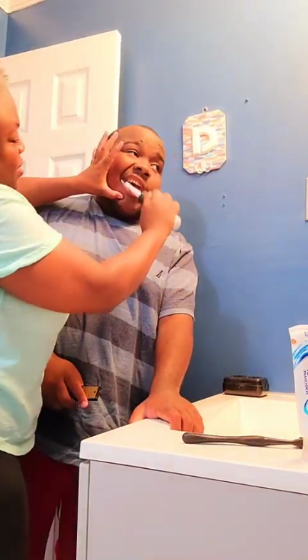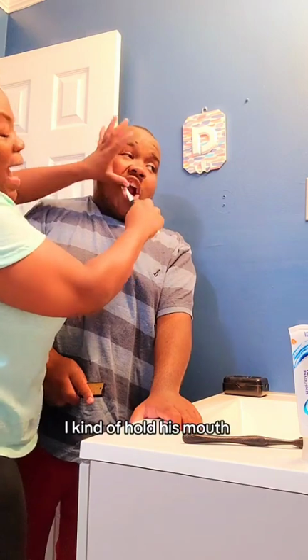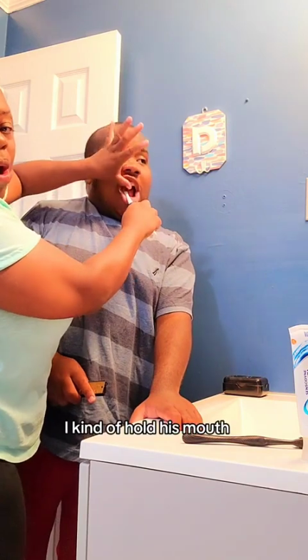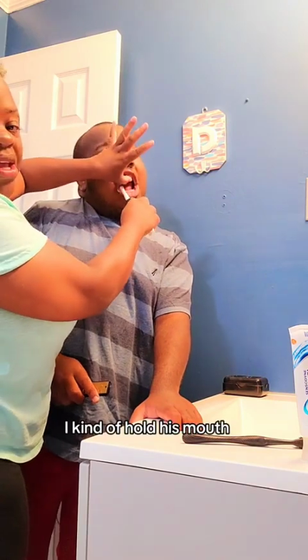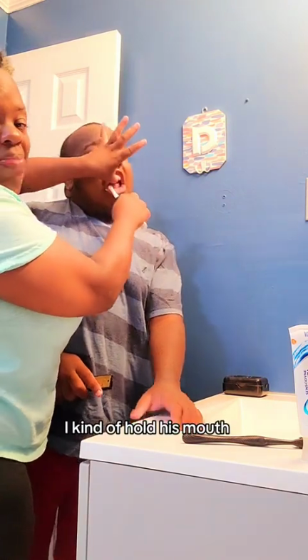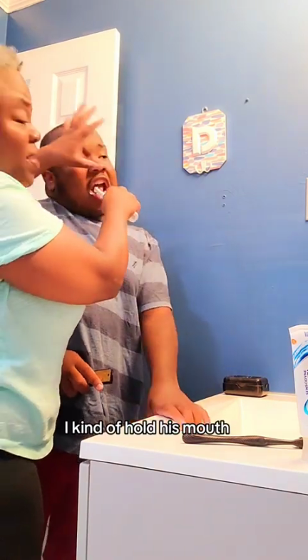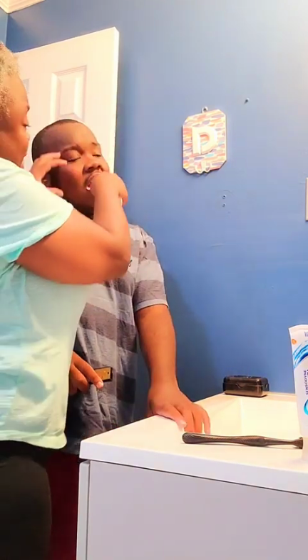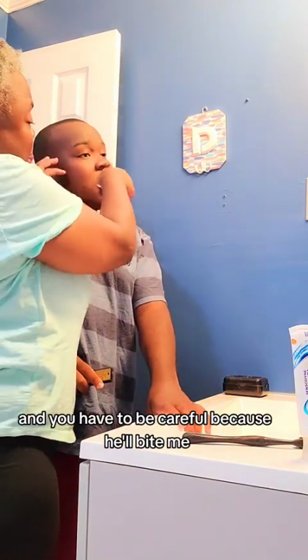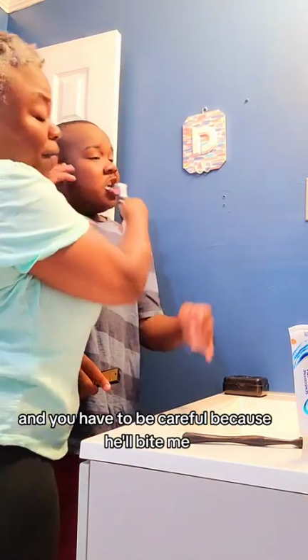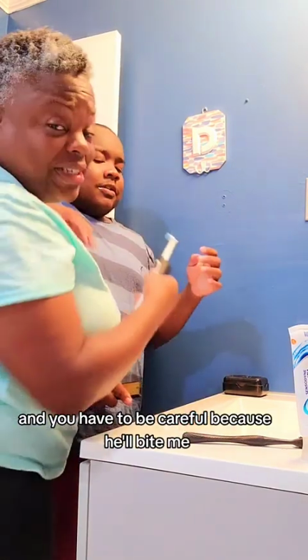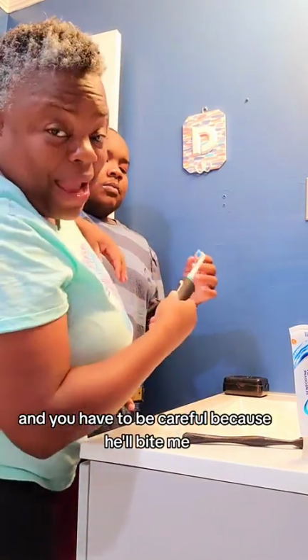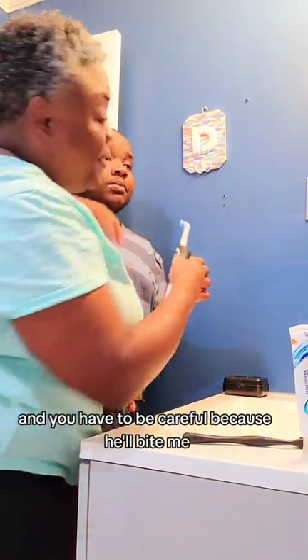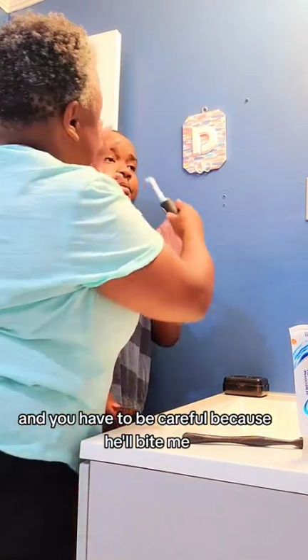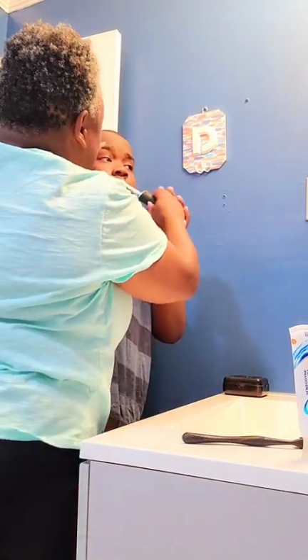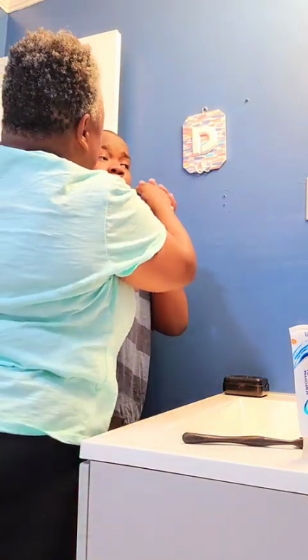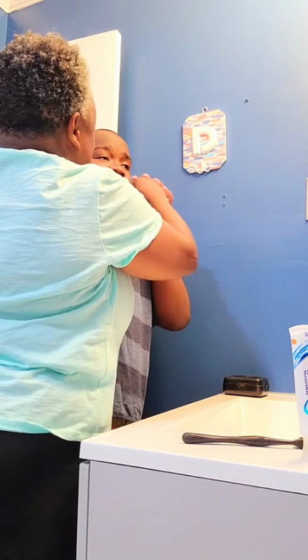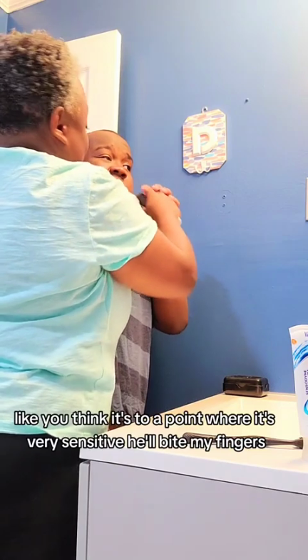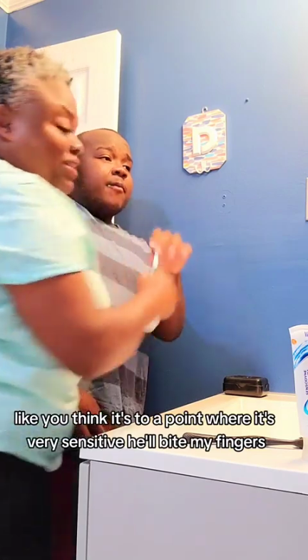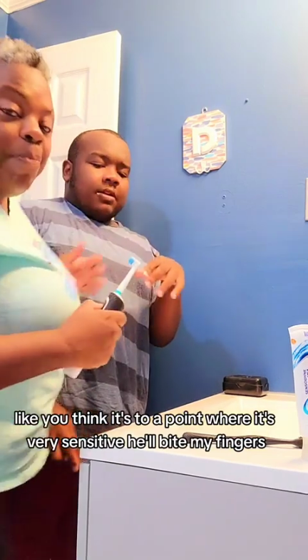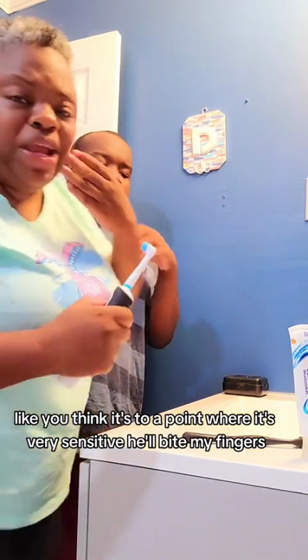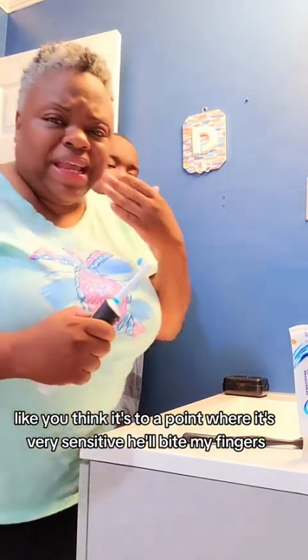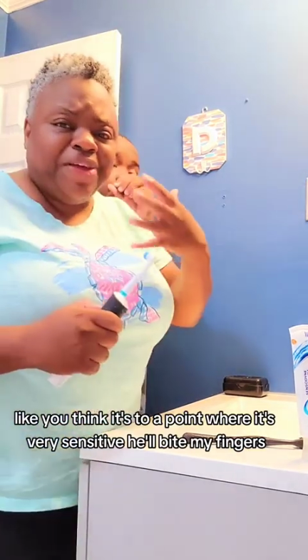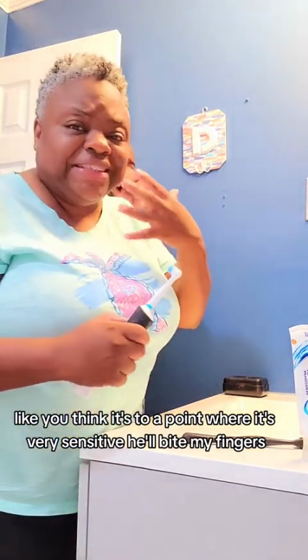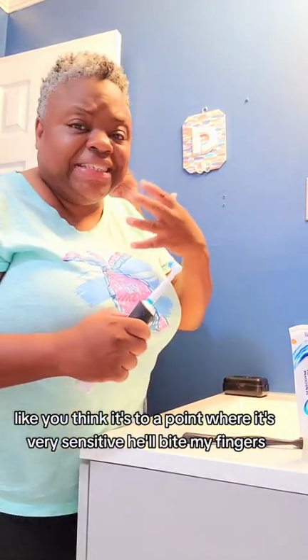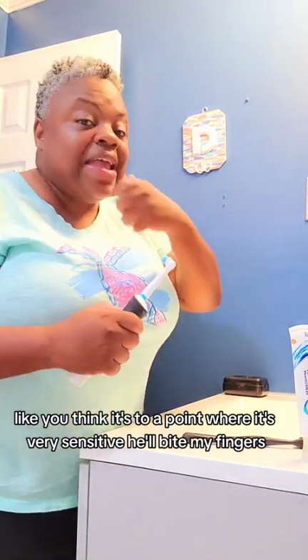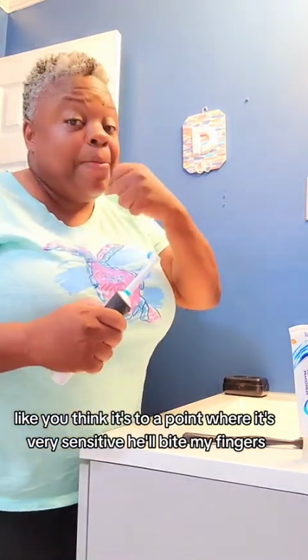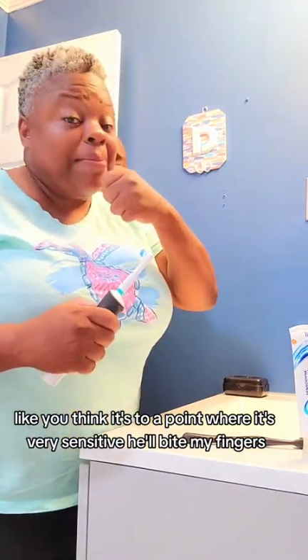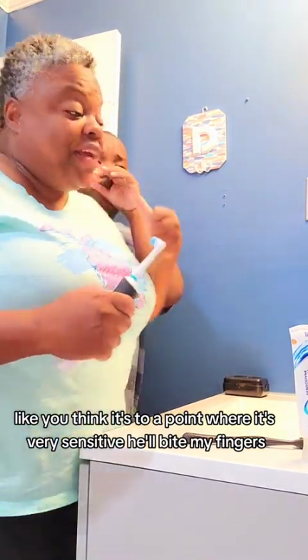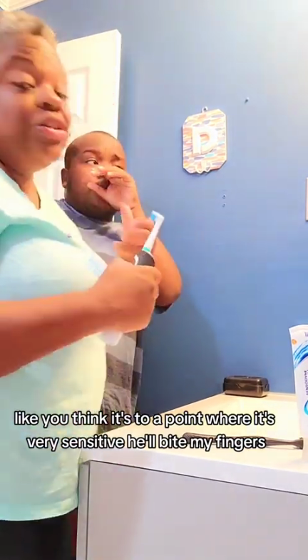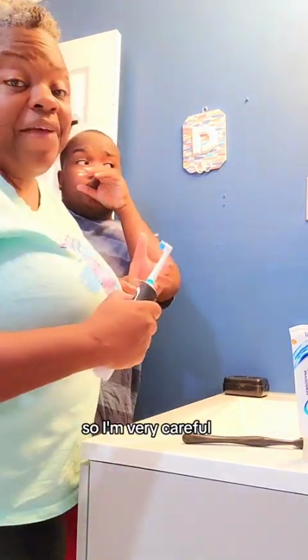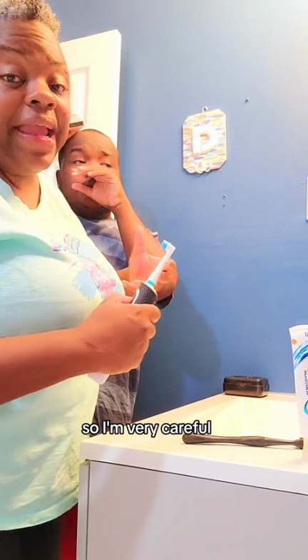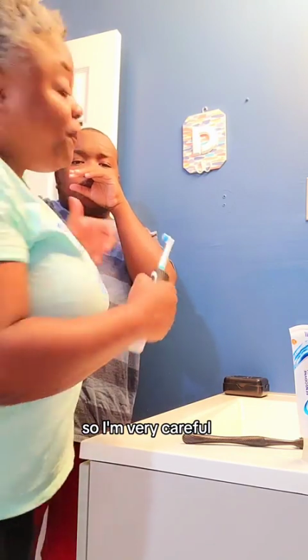I kind of hold his mouth open. You've got to be careful because he'll bite me. If it gets to a point where it's very sensitive, he'll bite my fingers, so I'm very careful.